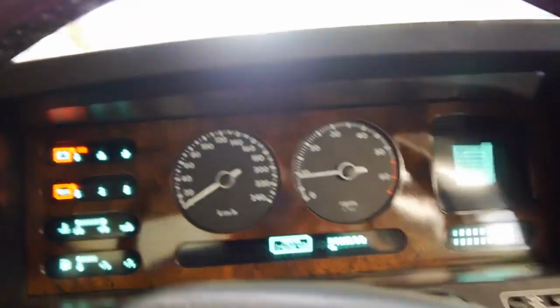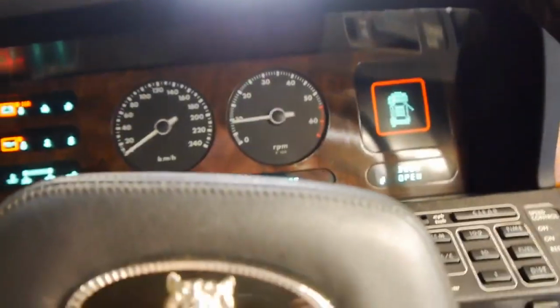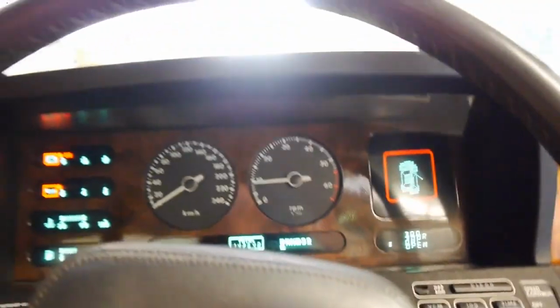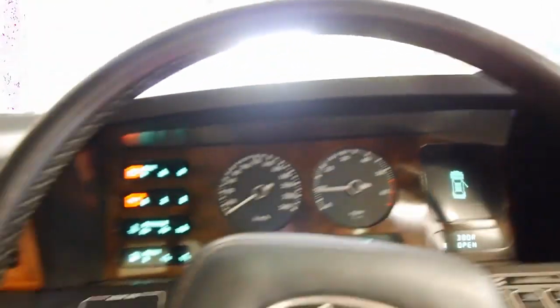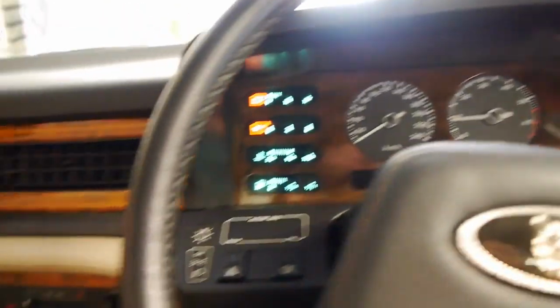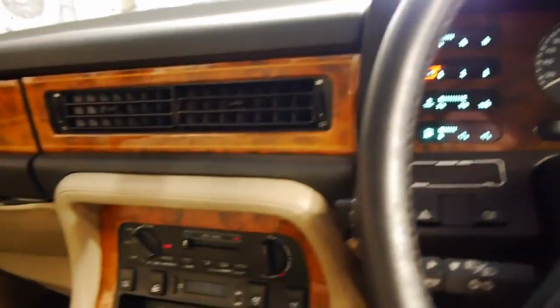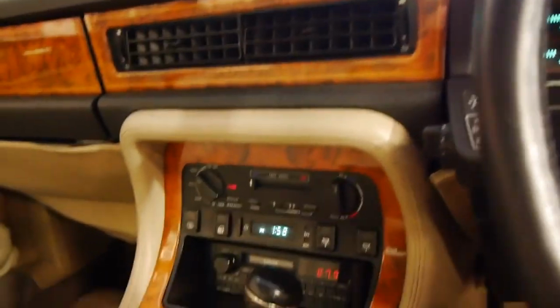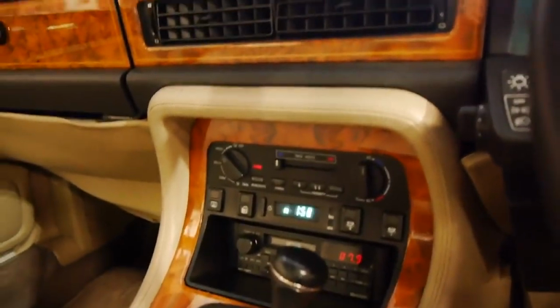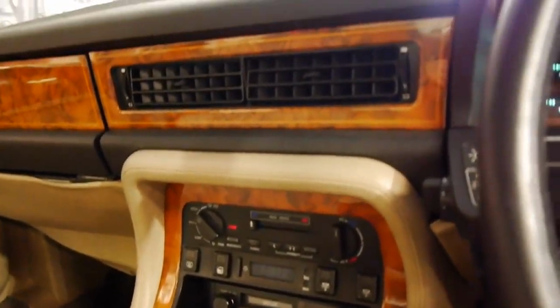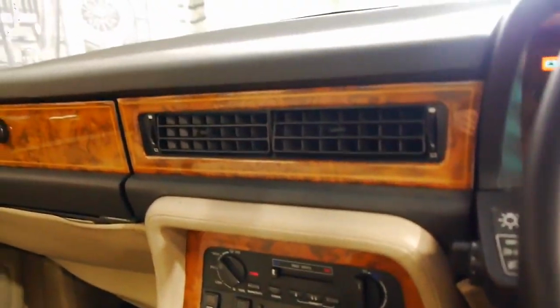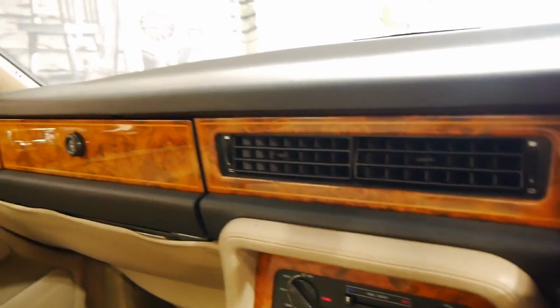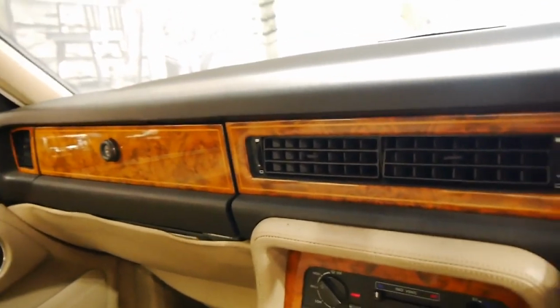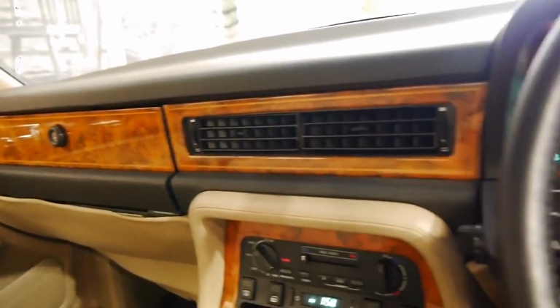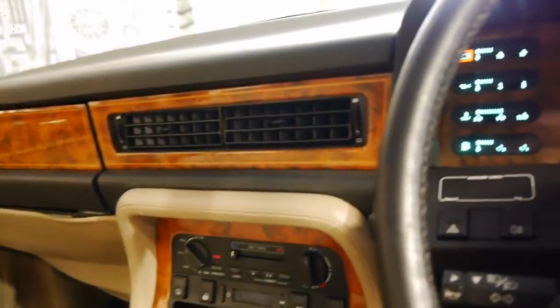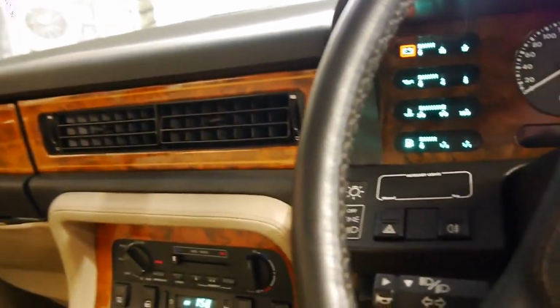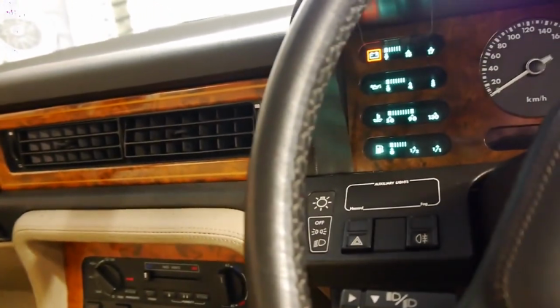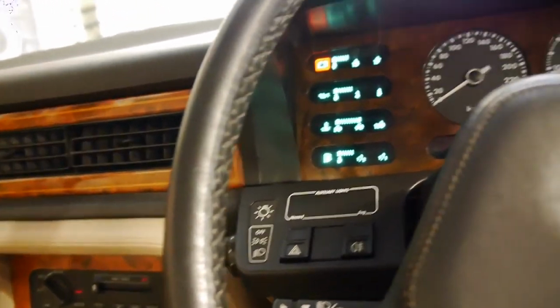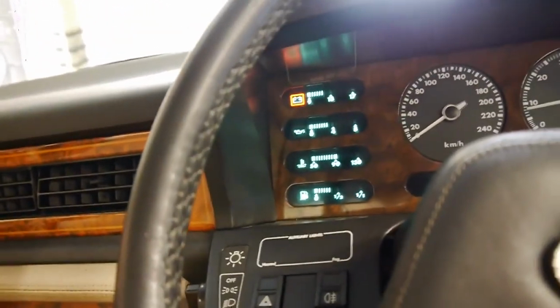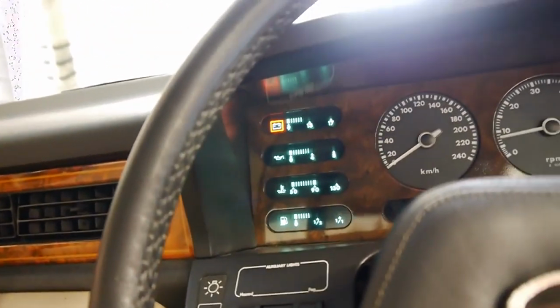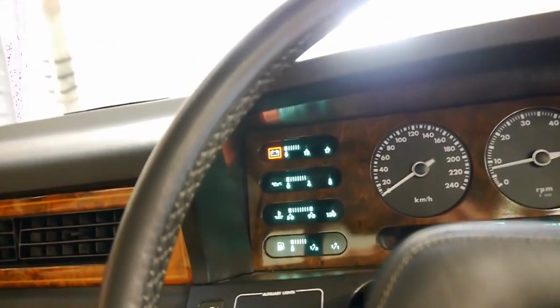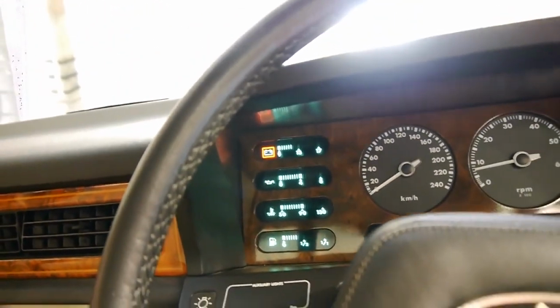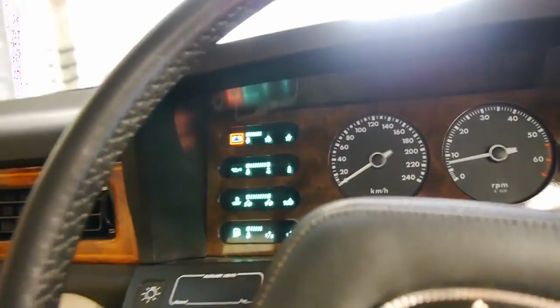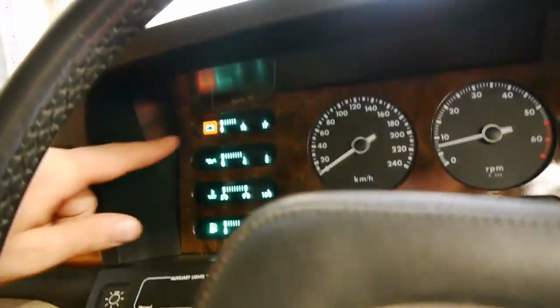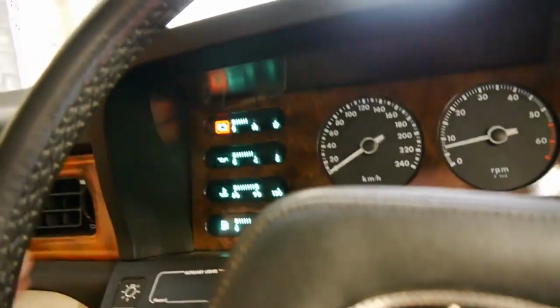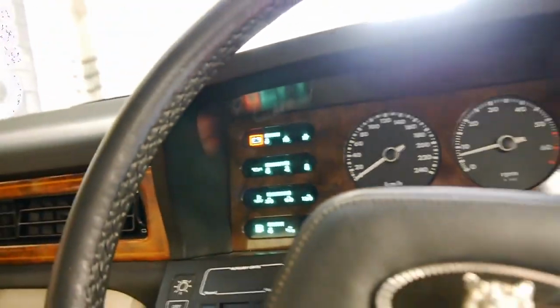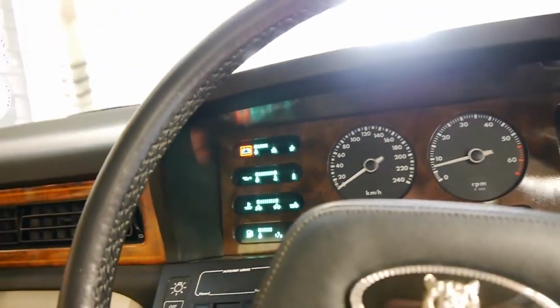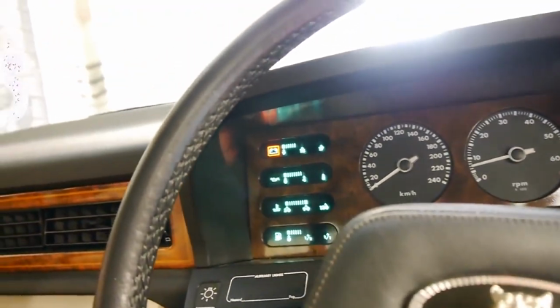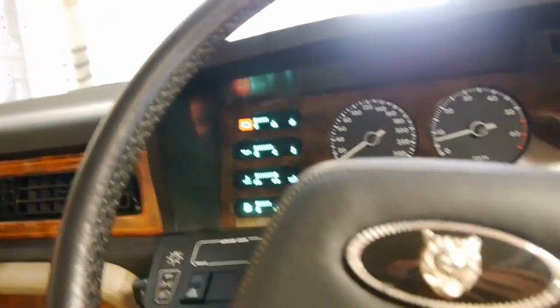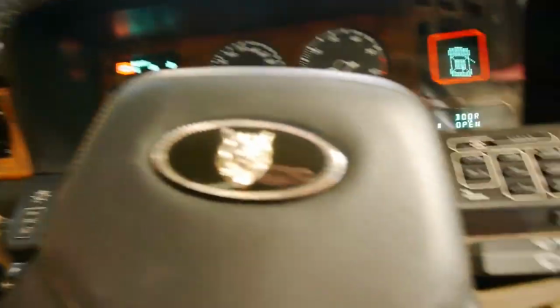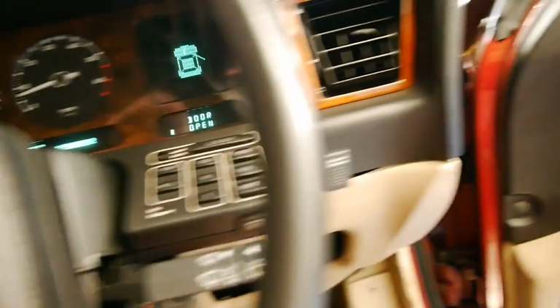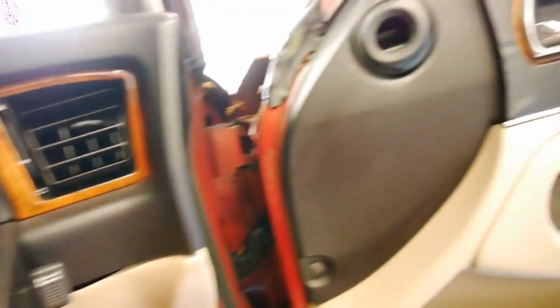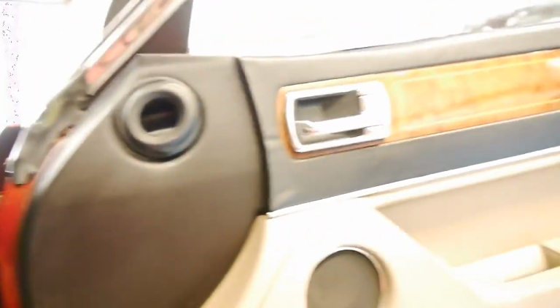So it starts up — 142,000 kilometres. The air conditioning is nice and cold. That warning is just saying that the battery voltage is a bit low, which will actually come up probably after it's been running for a little while.